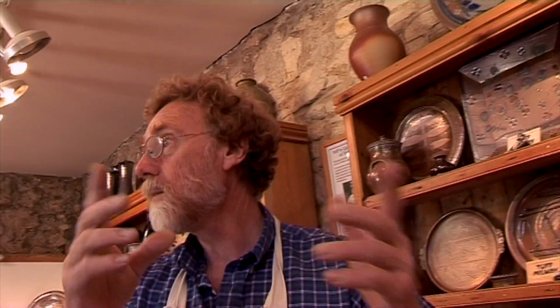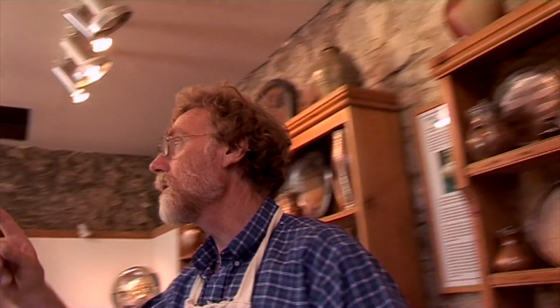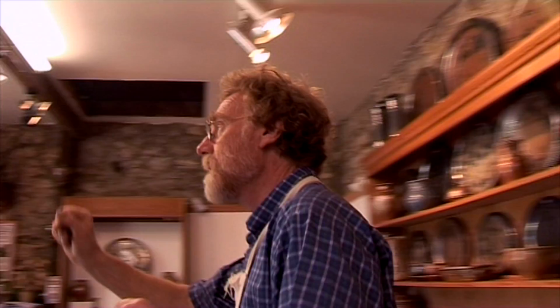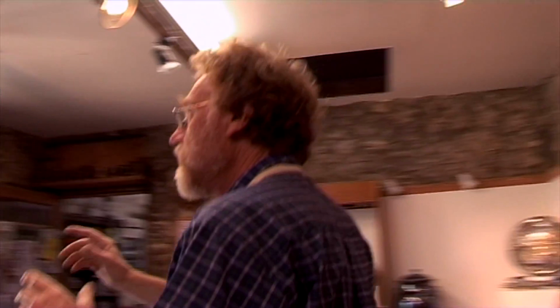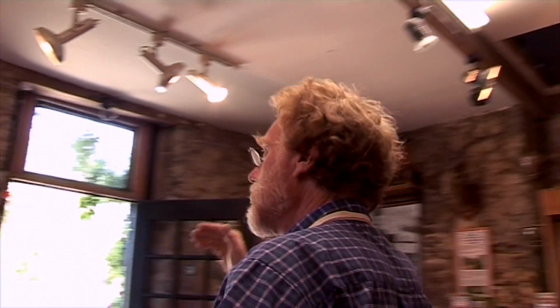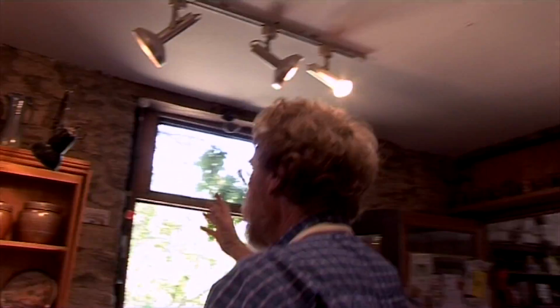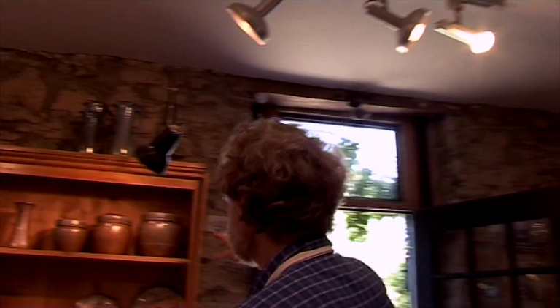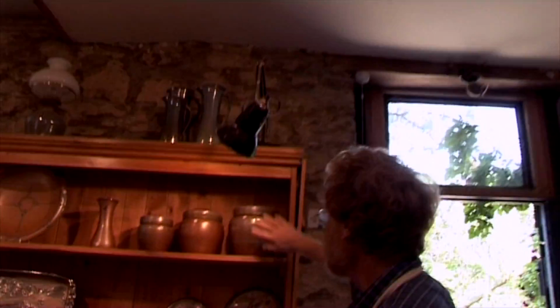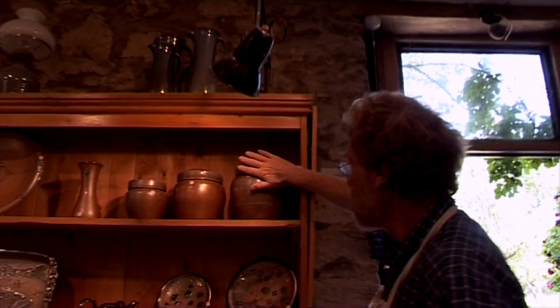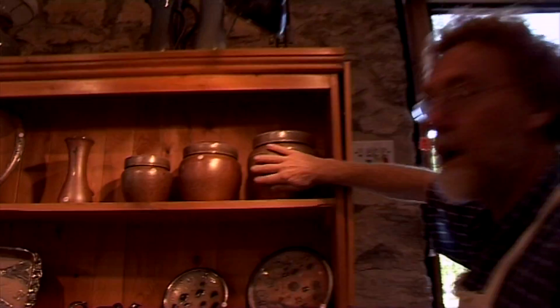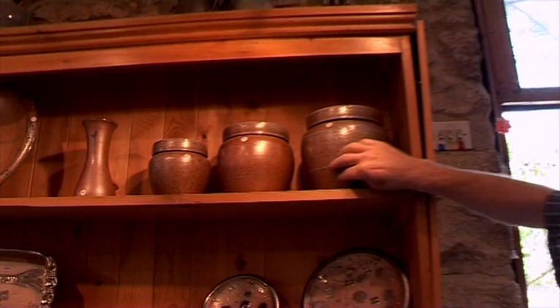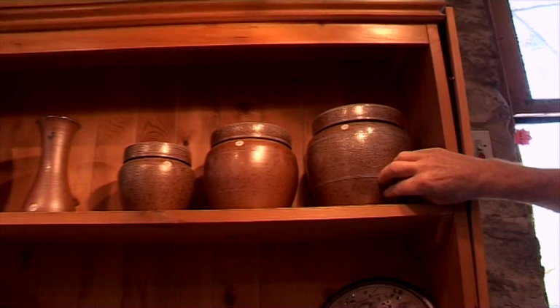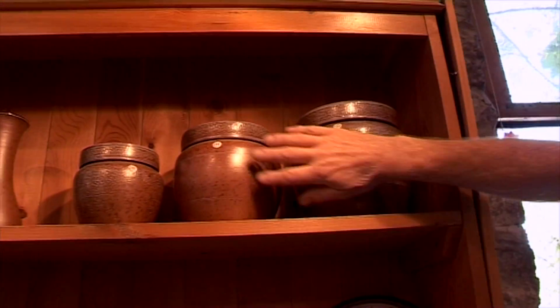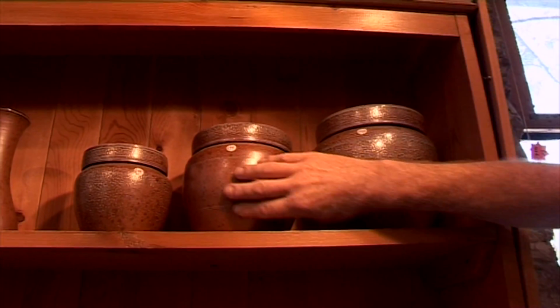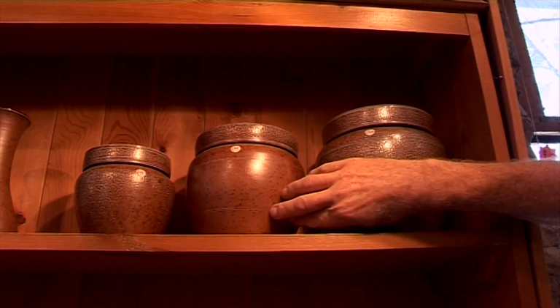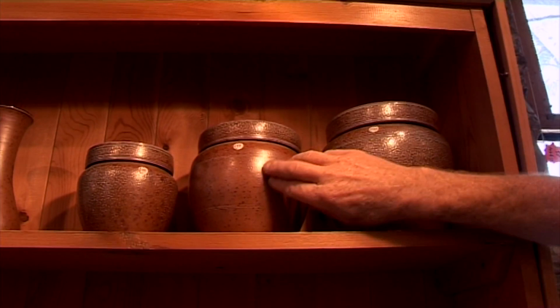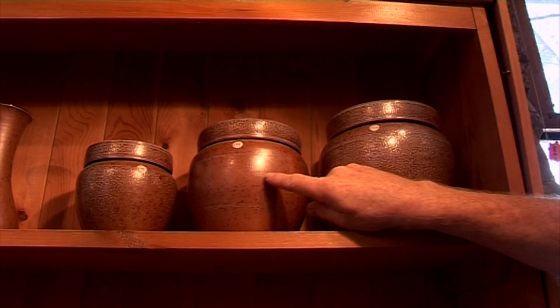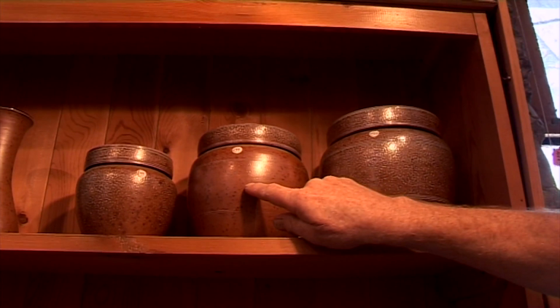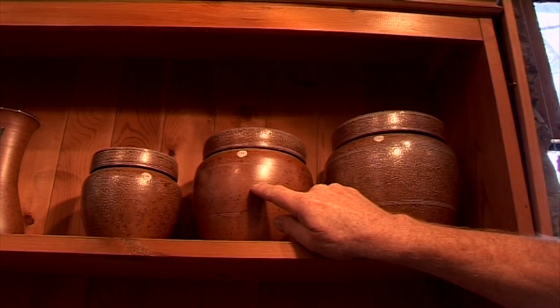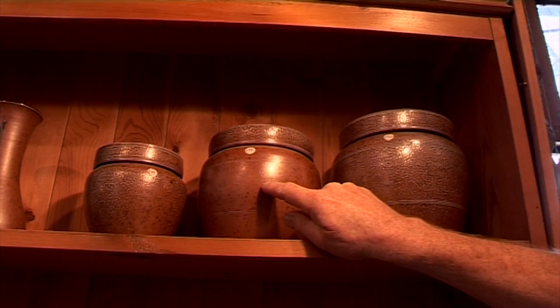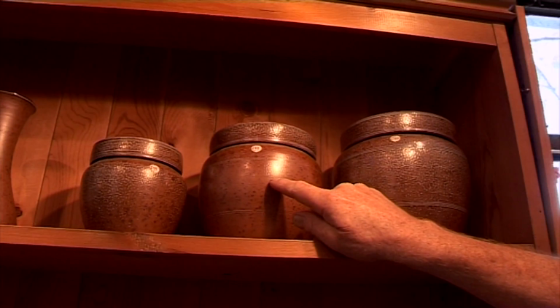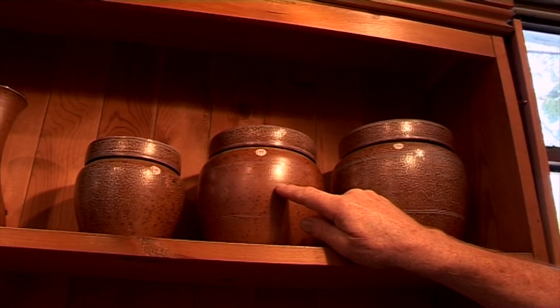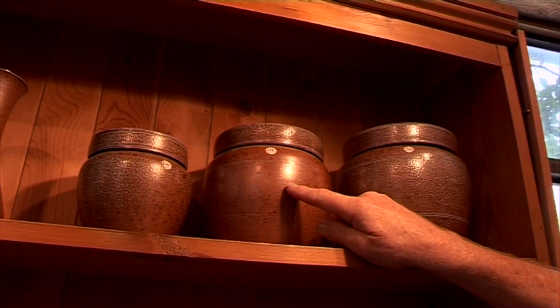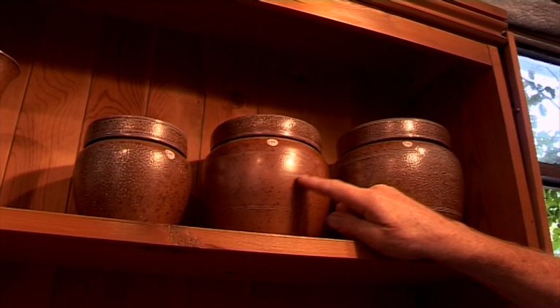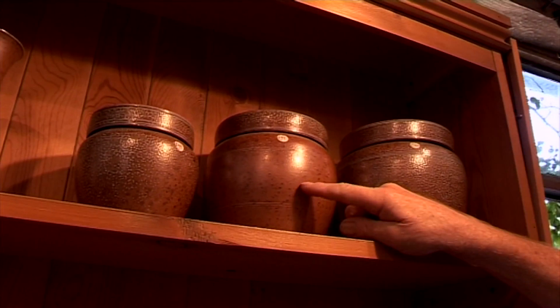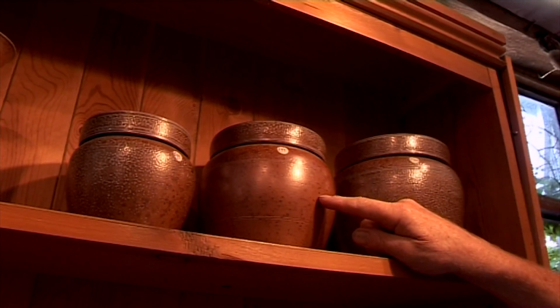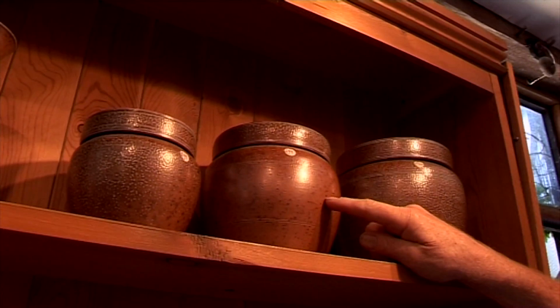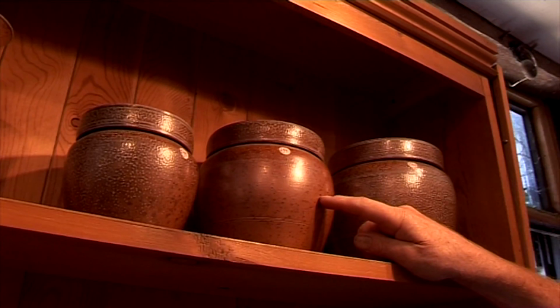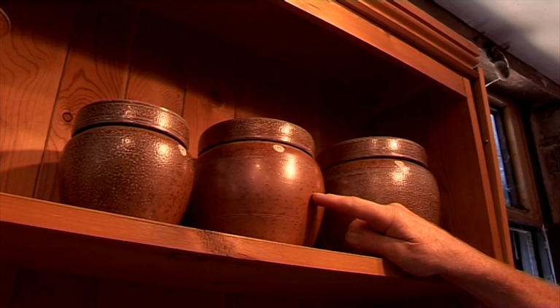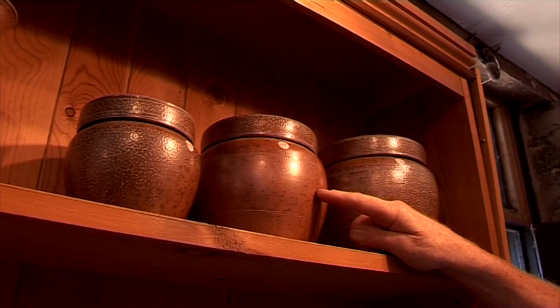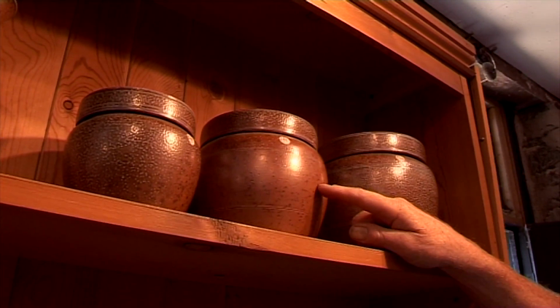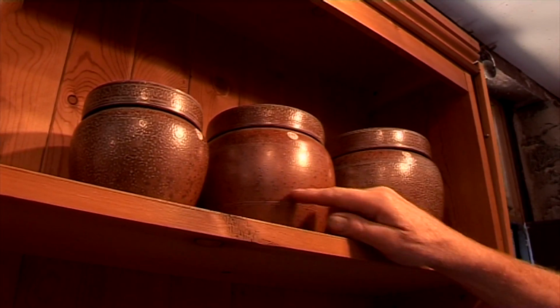Come over here and look at this. This is absolutely classic brown orange peel. Nutty brown, silky. The iron speckle — little iron pyrites in the clay — generates these lovely, lovely little spots.